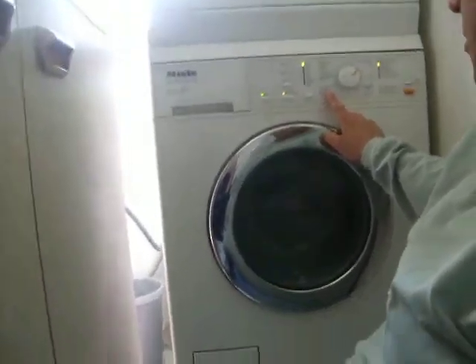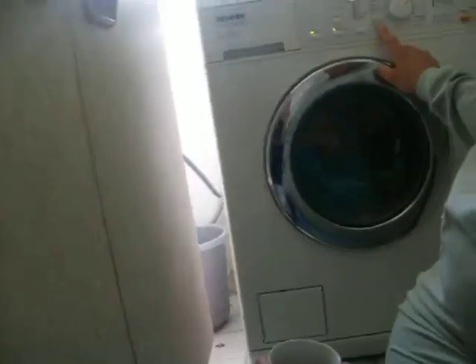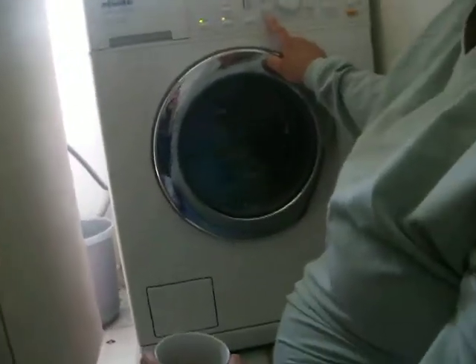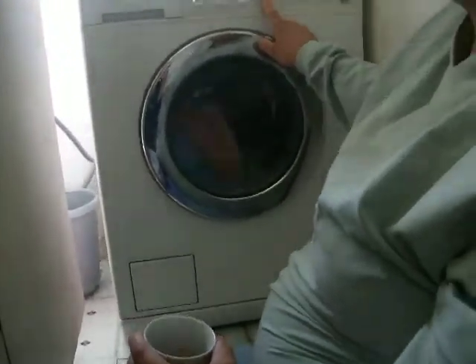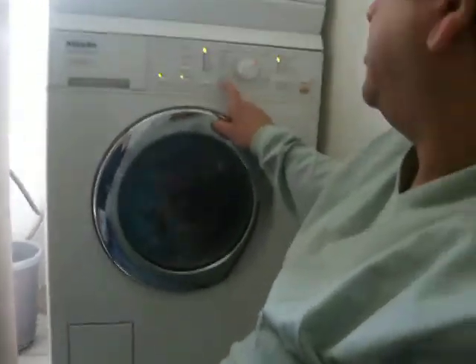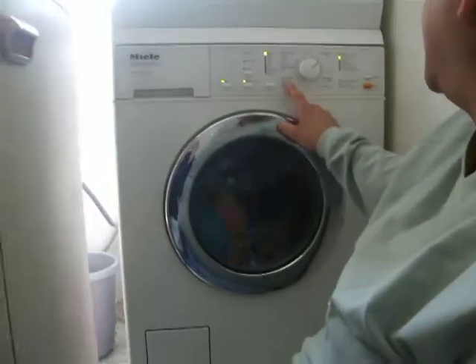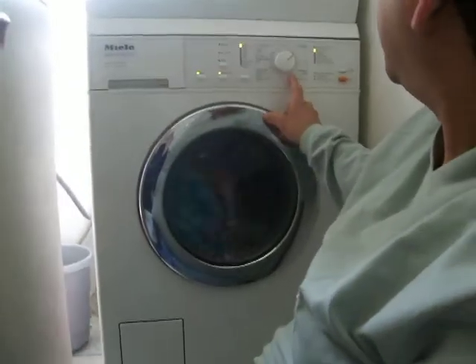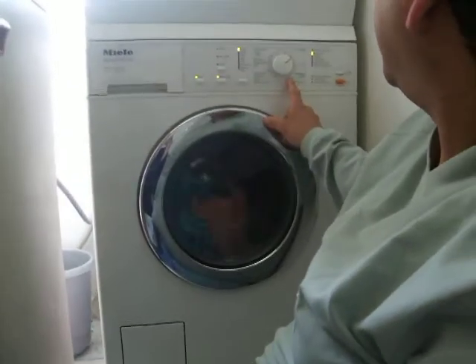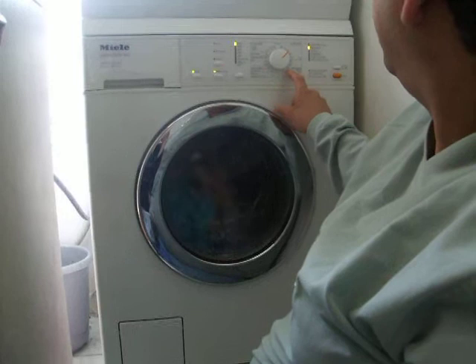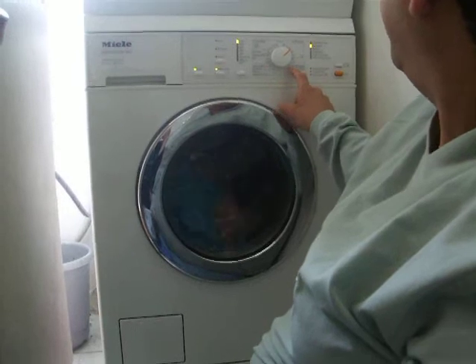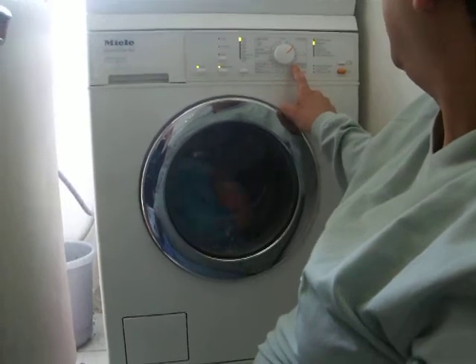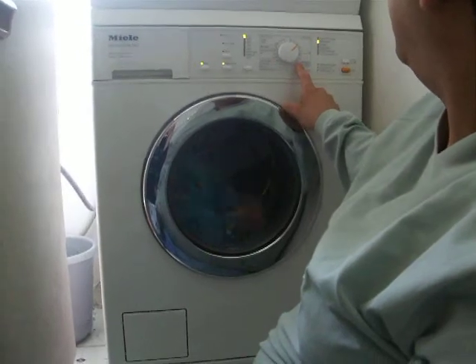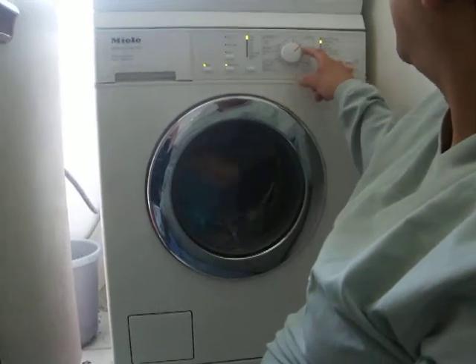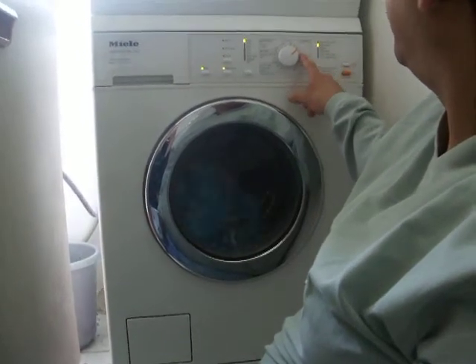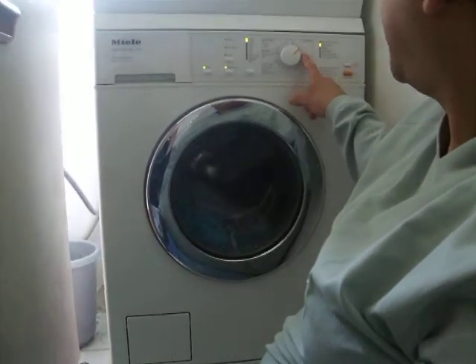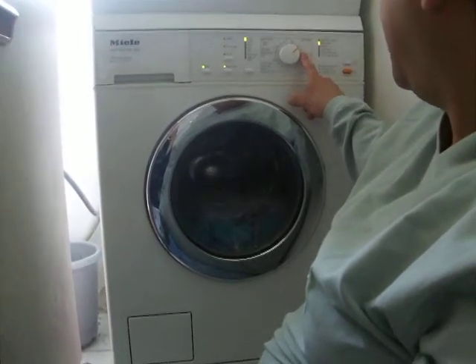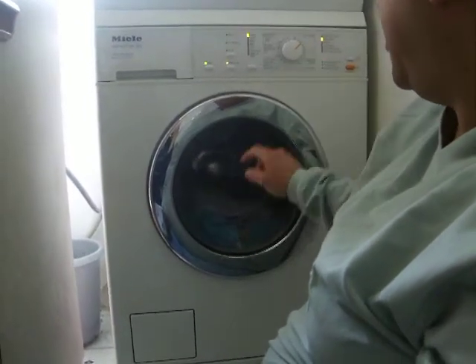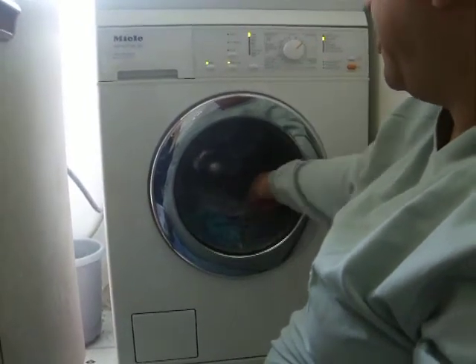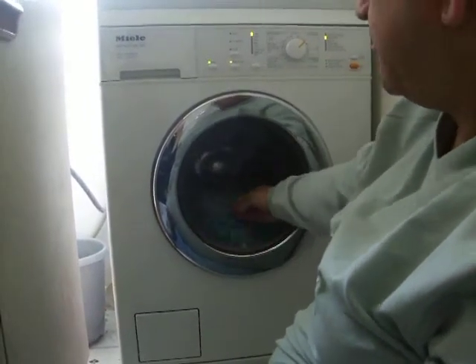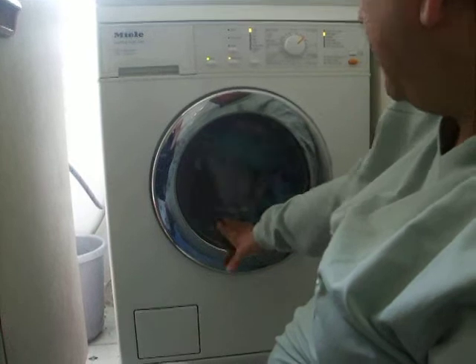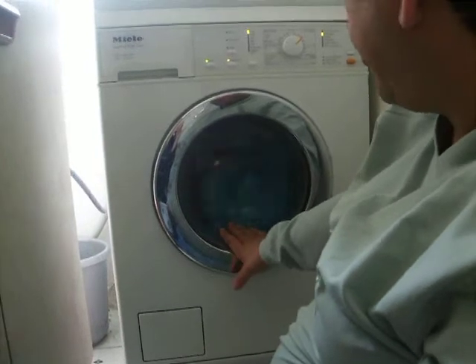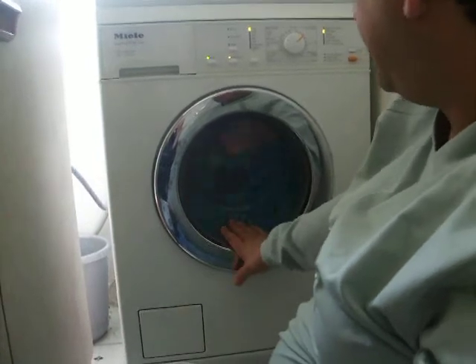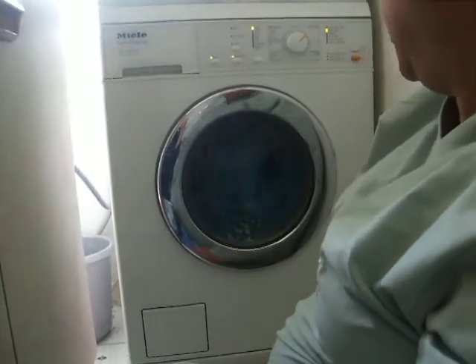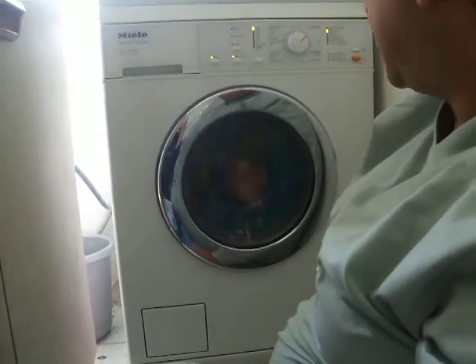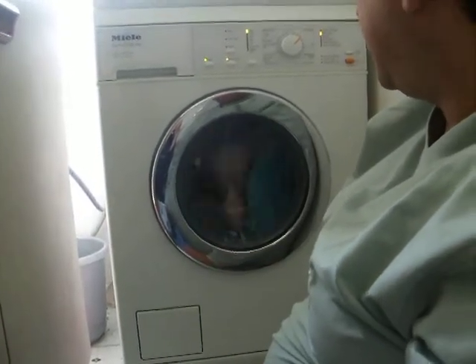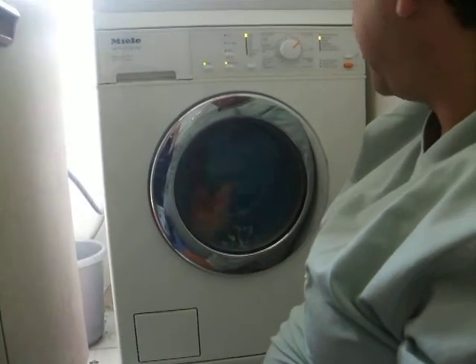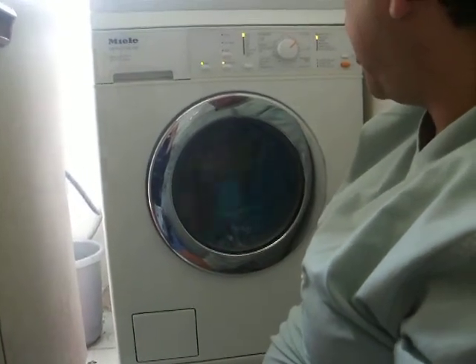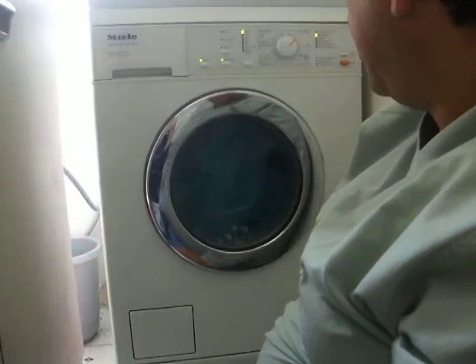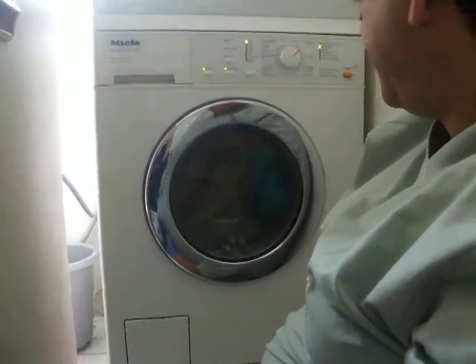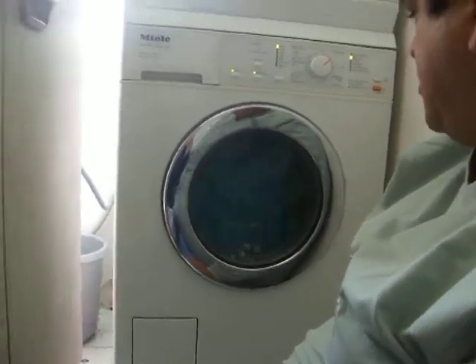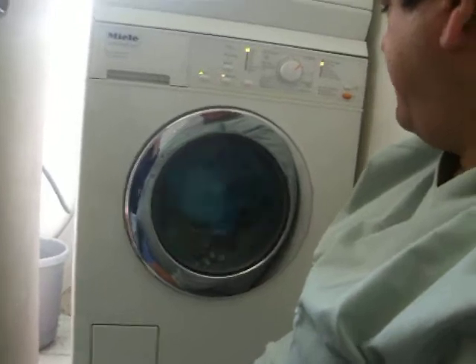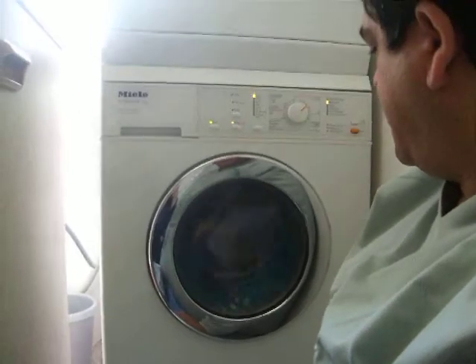I don't generally use the automatic program. It's generally the 40 minimum iron or the 40 cottons. But these are pretty small bits, a bit grubby, so I thought I'd do a nice hot wash — give them a birthday.